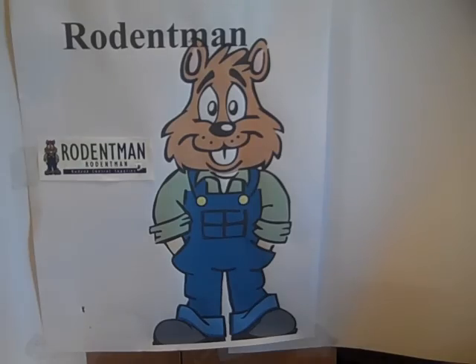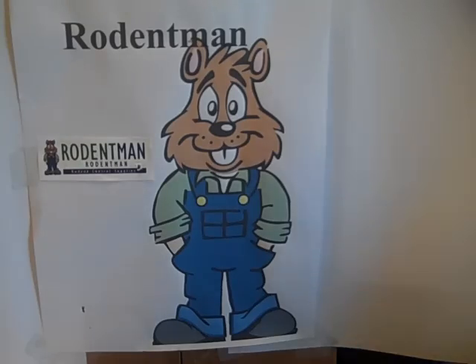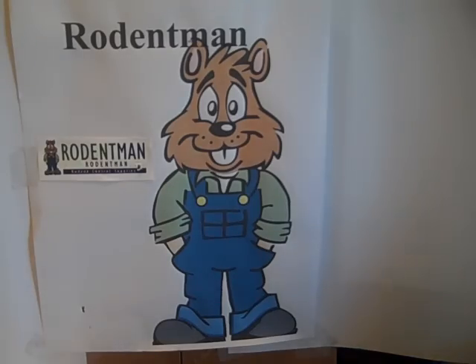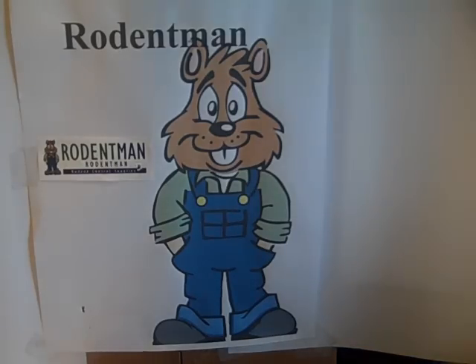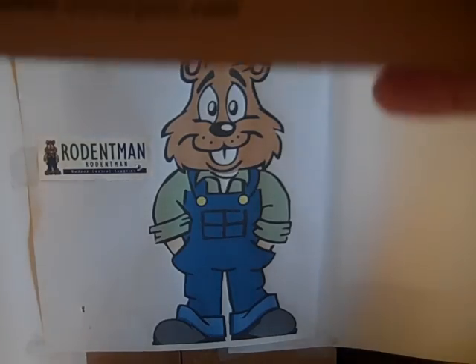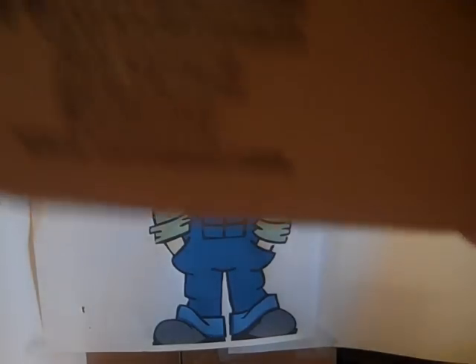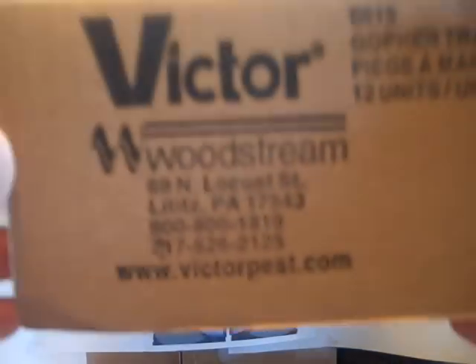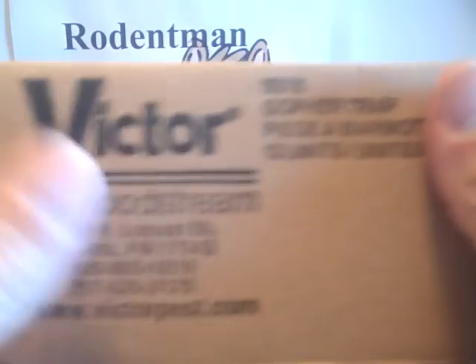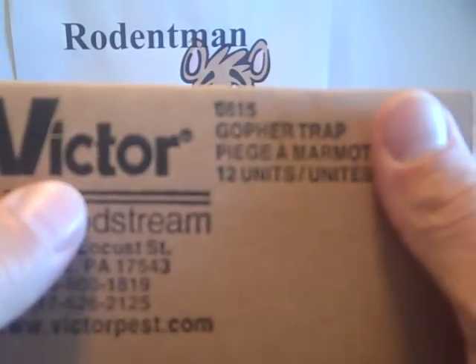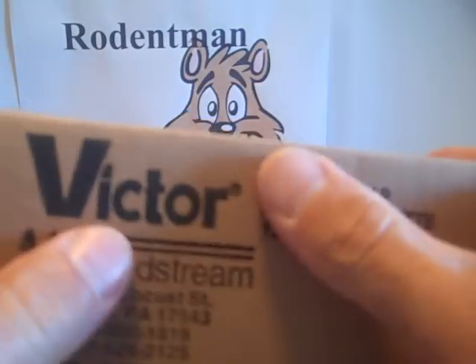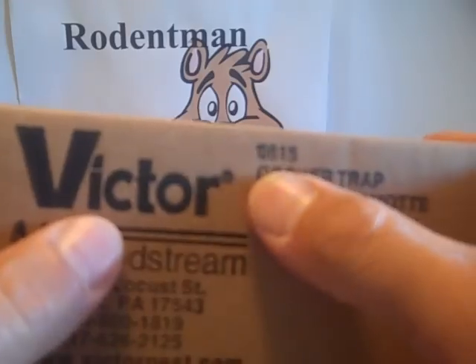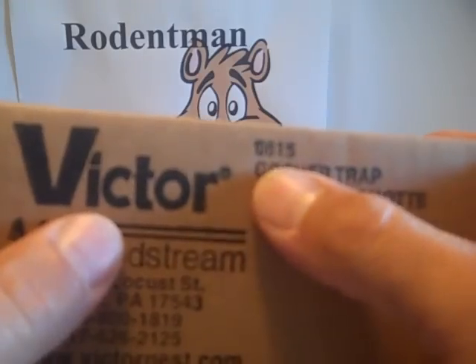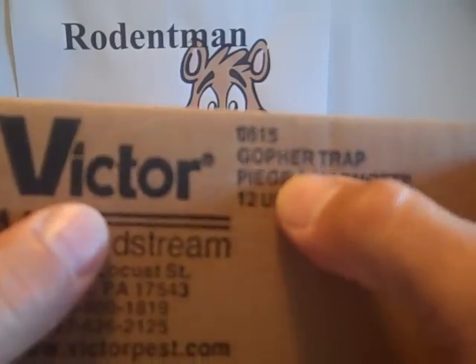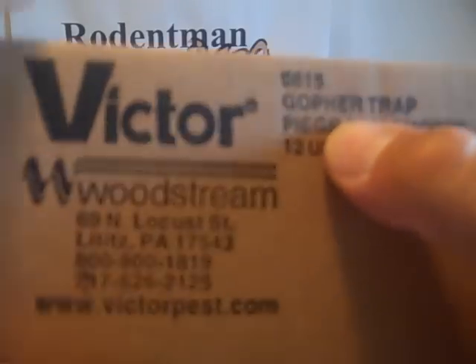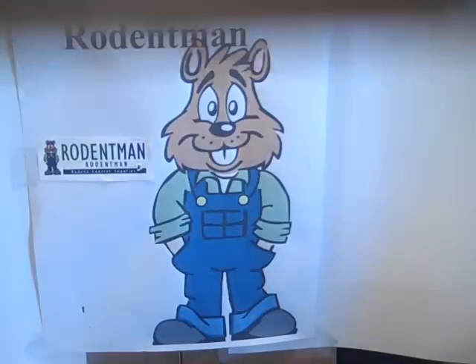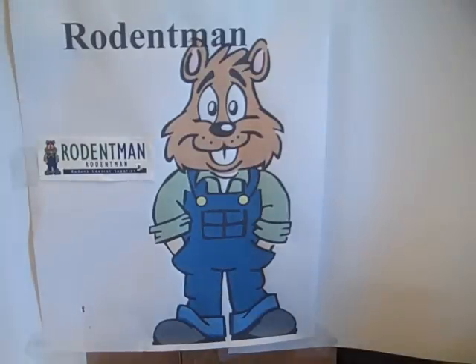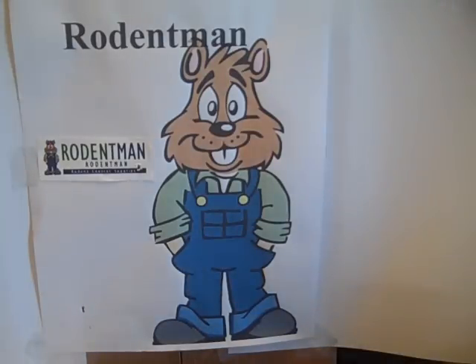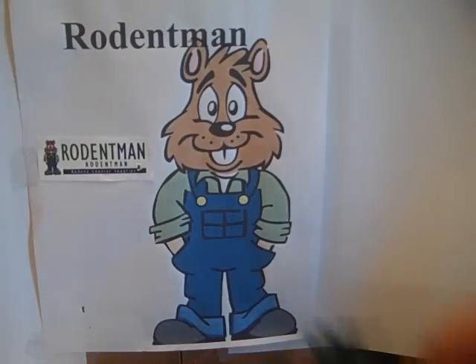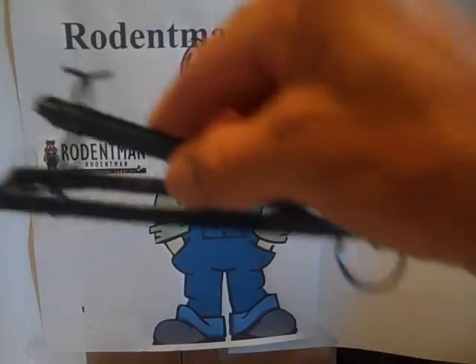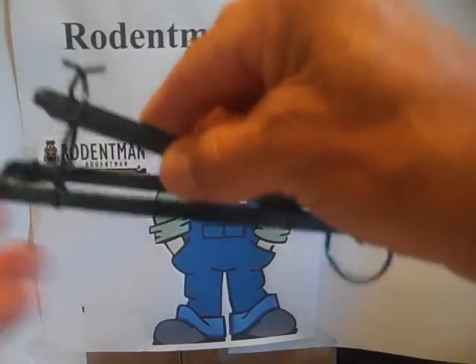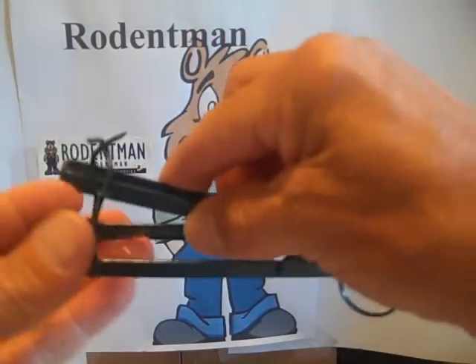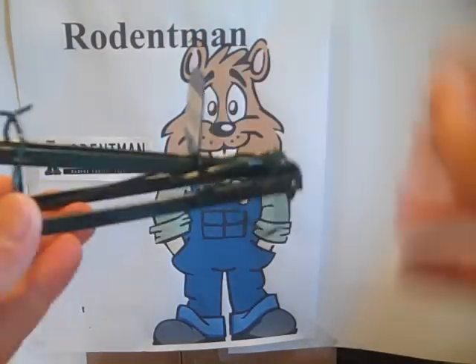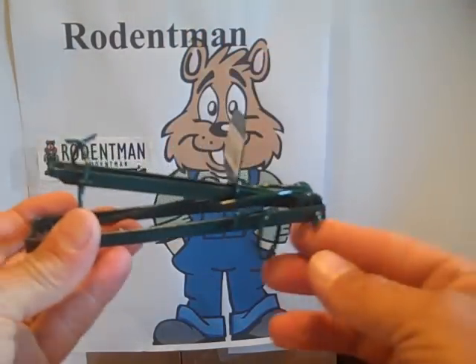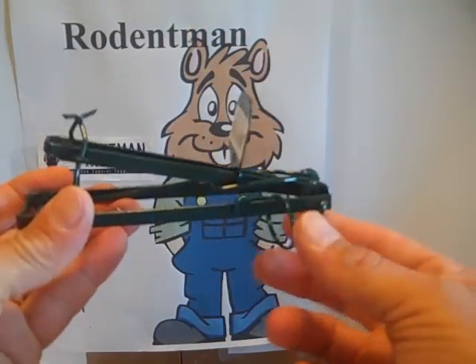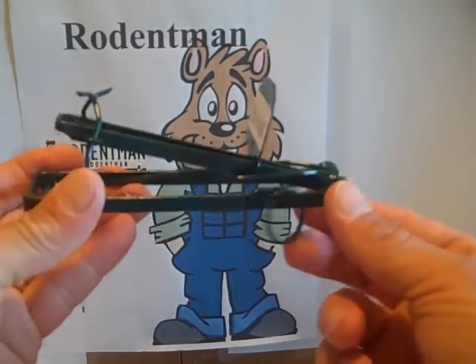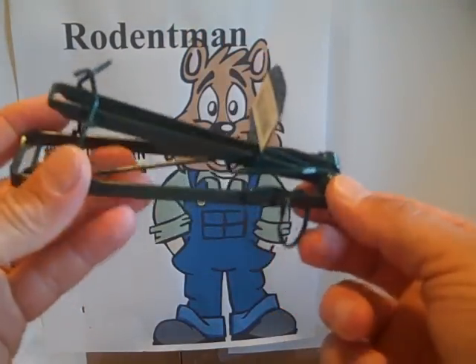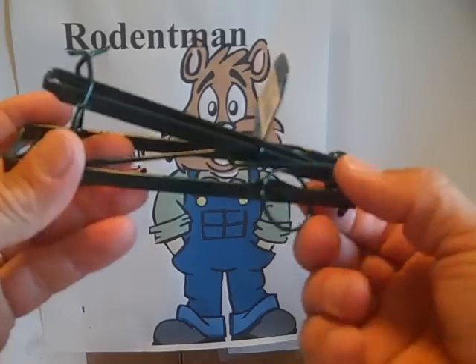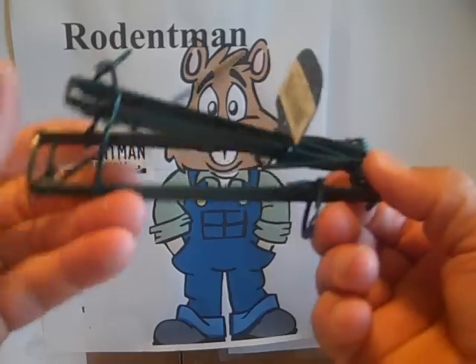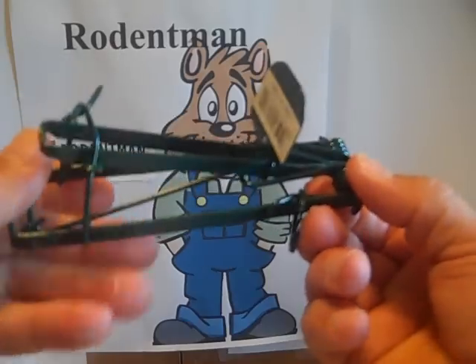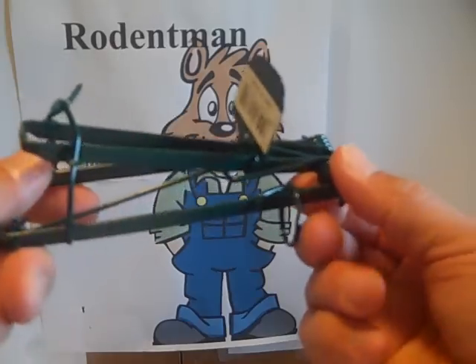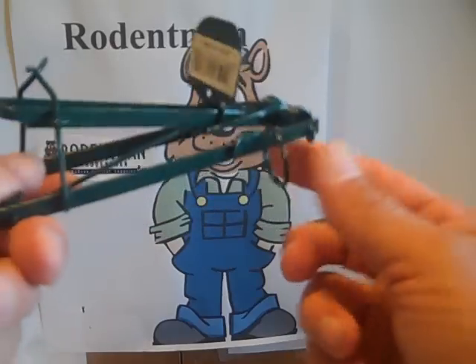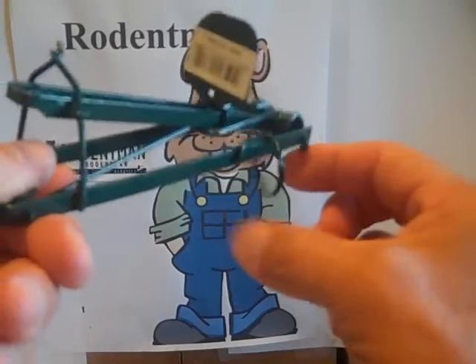Hello, this is Rodent Man, and today we're going to talk about the Victor 615 Gopher Trap. We're going to give a short demonstration on how to set the trap. It's a little bit difficult to set, so I hope this video is helpful.